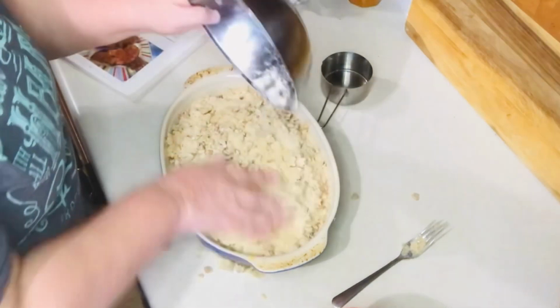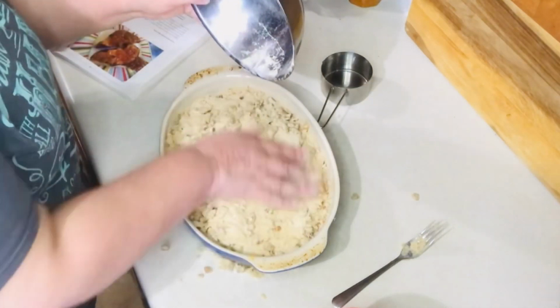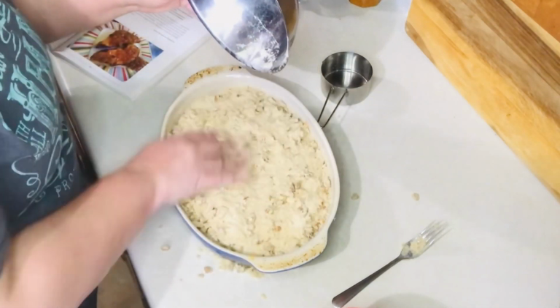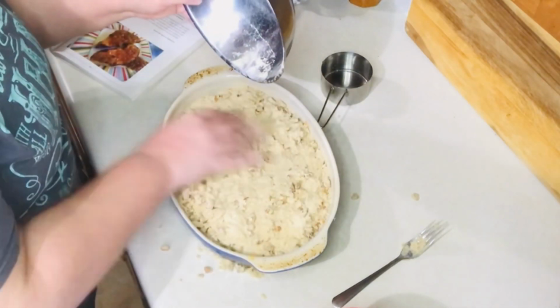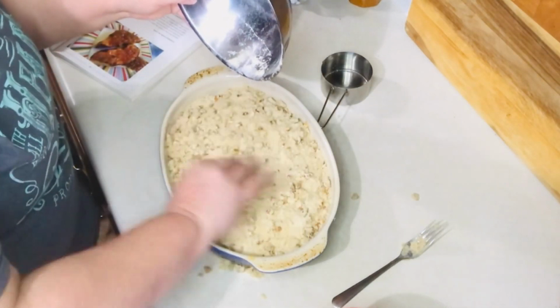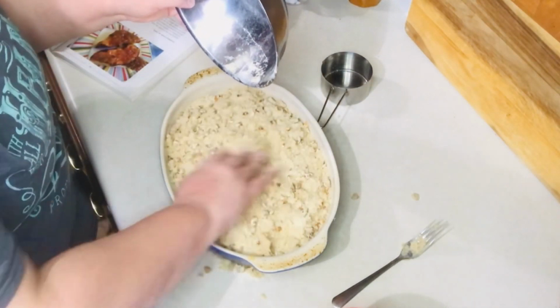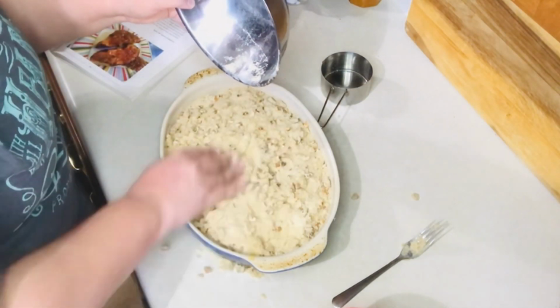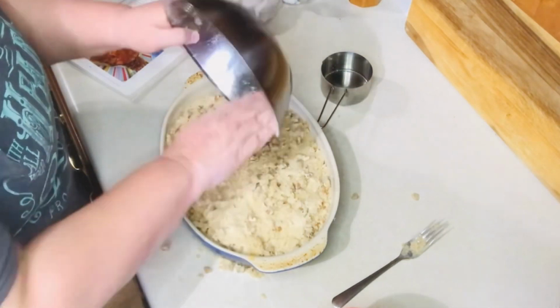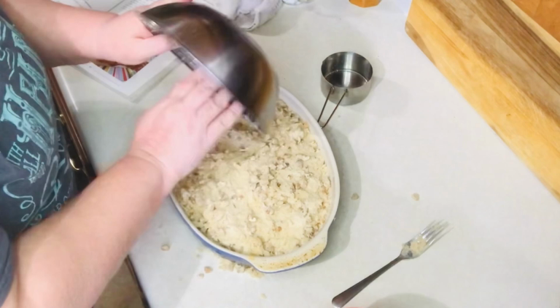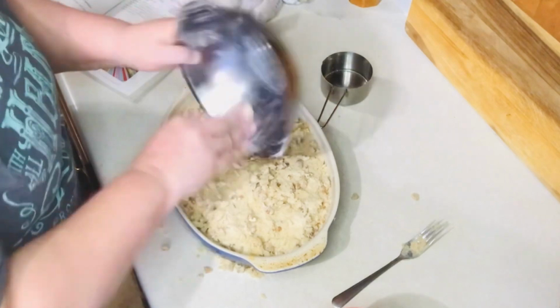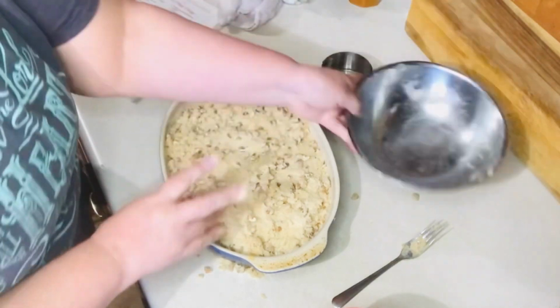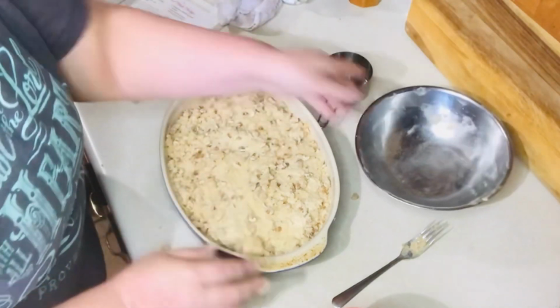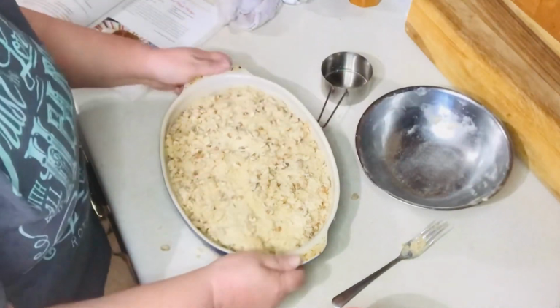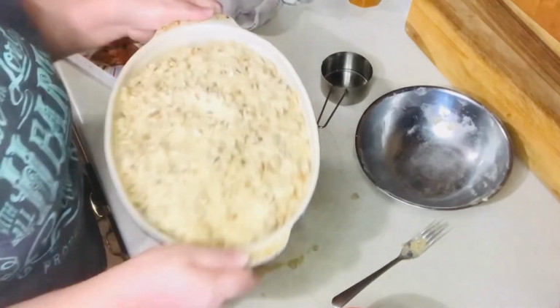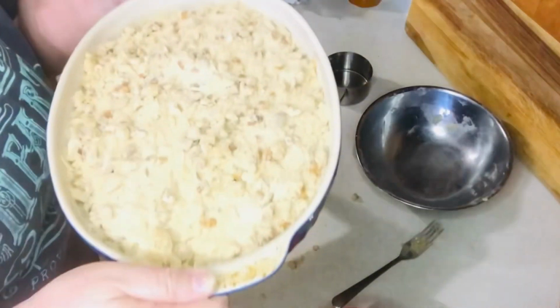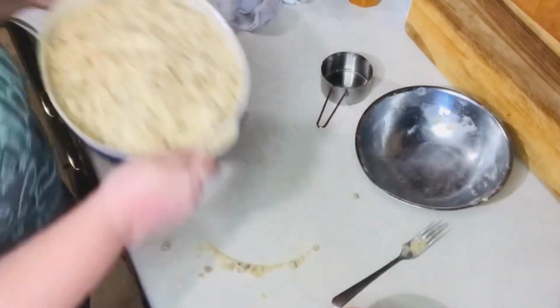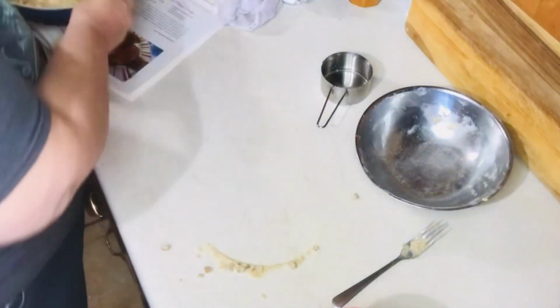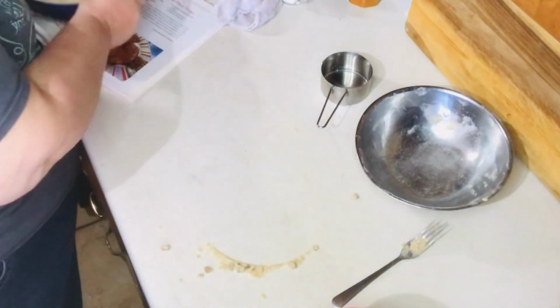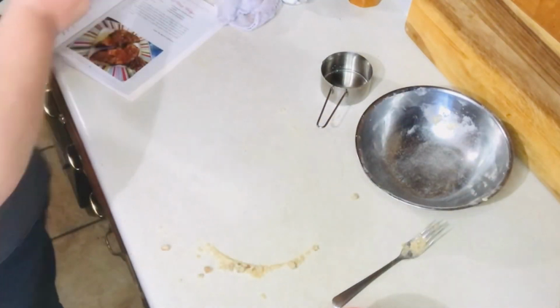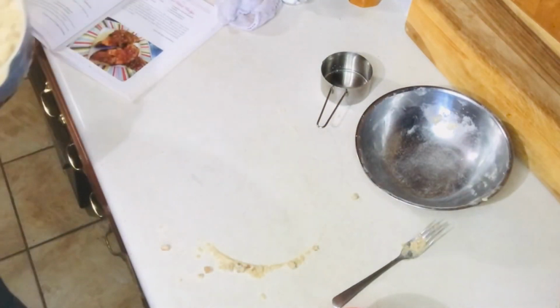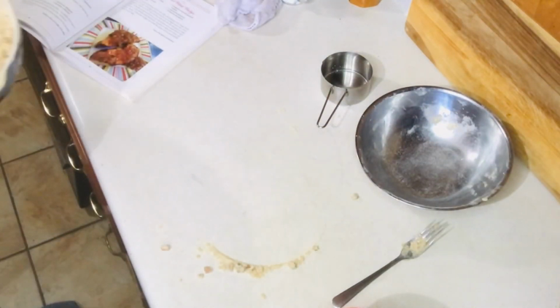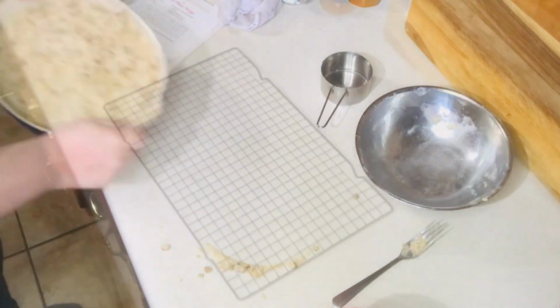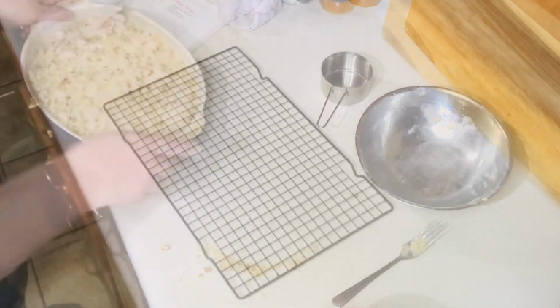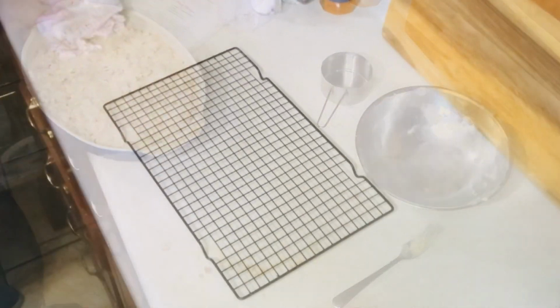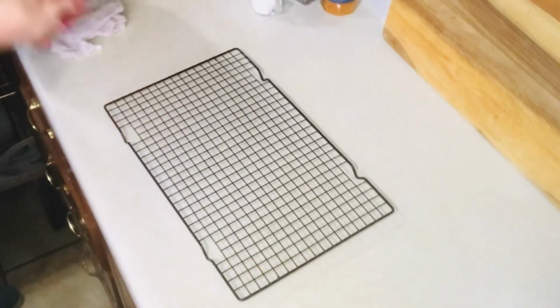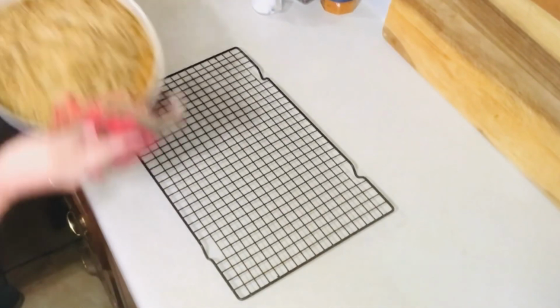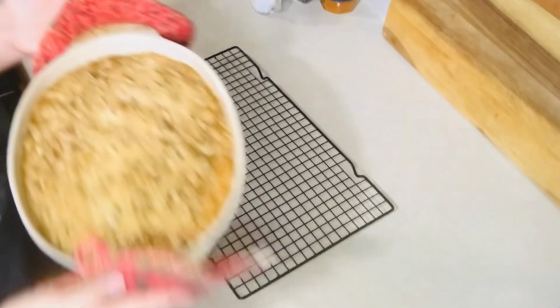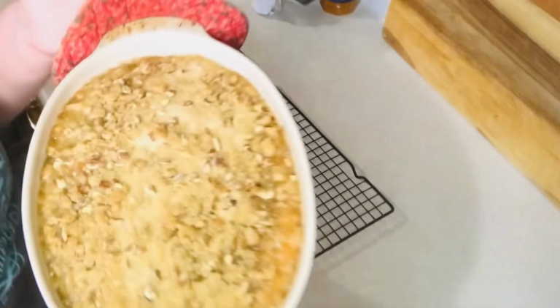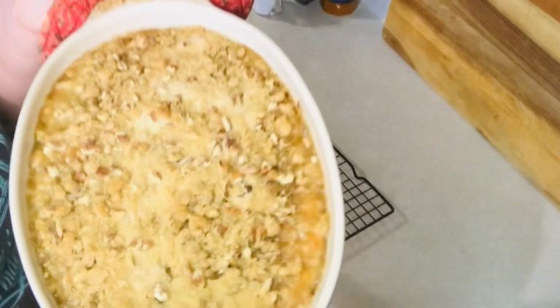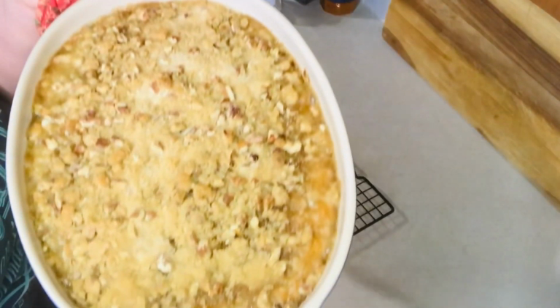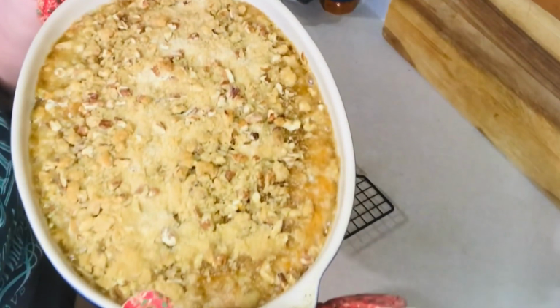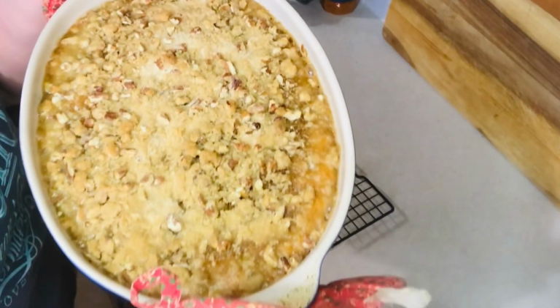I have my oven preheating at 350 degrees Fahrenheit, and you'll want to bake this for 30 minutes, or until it's nice and brown and bubbly.